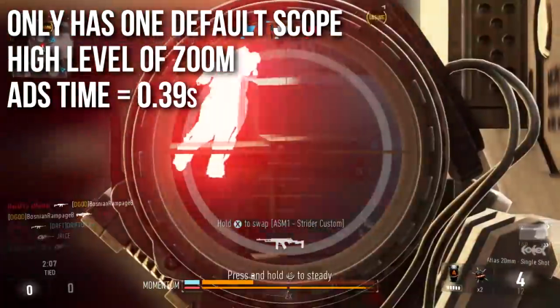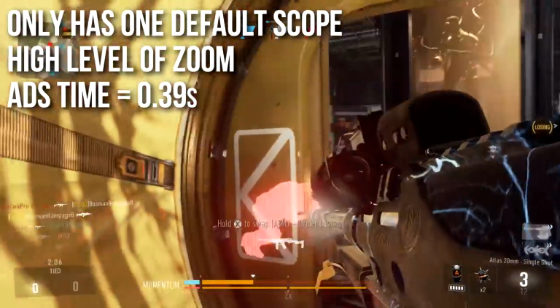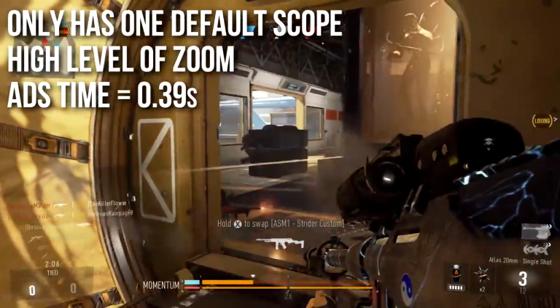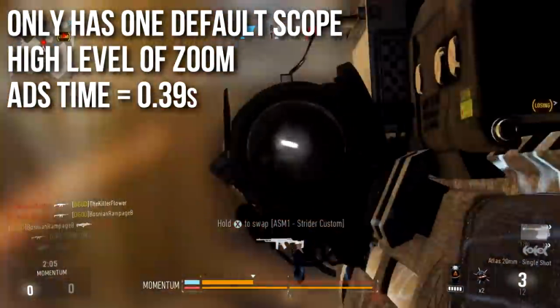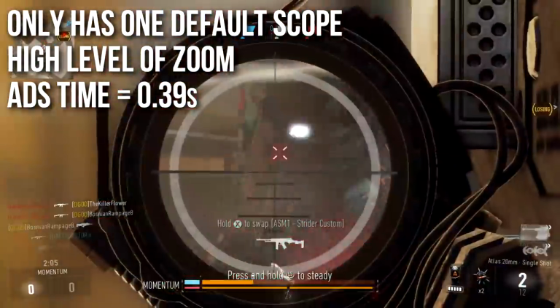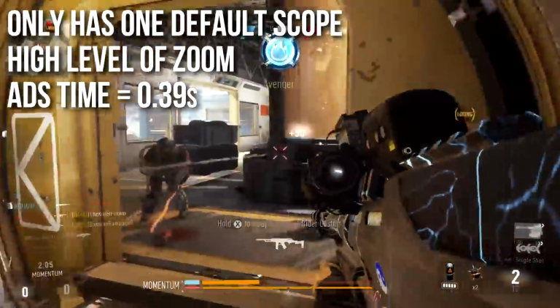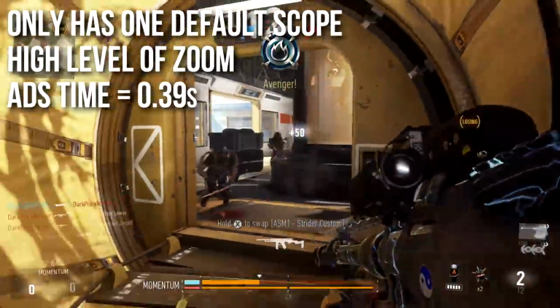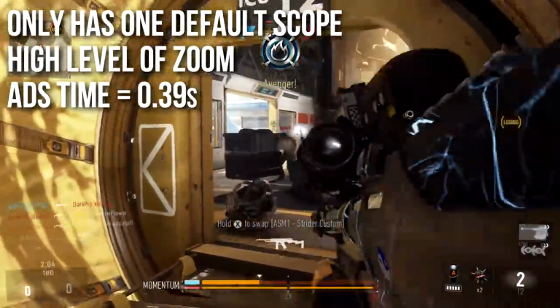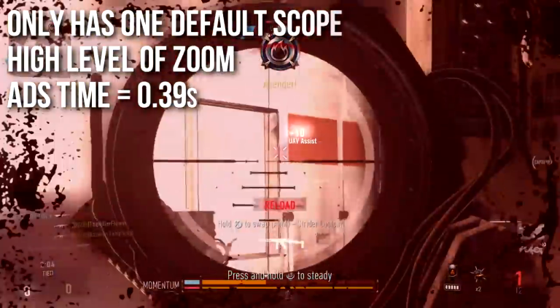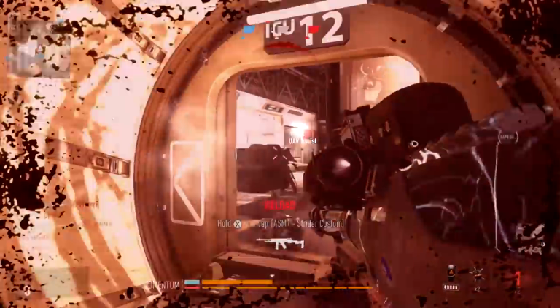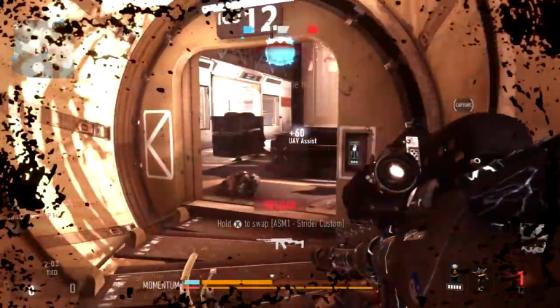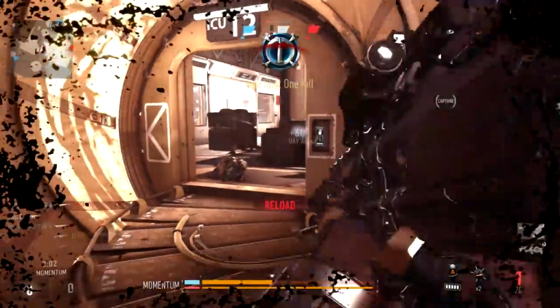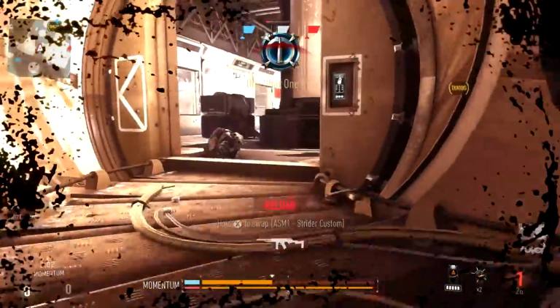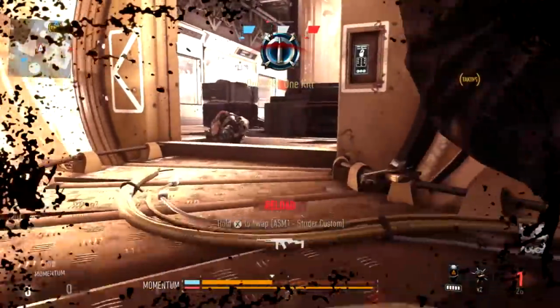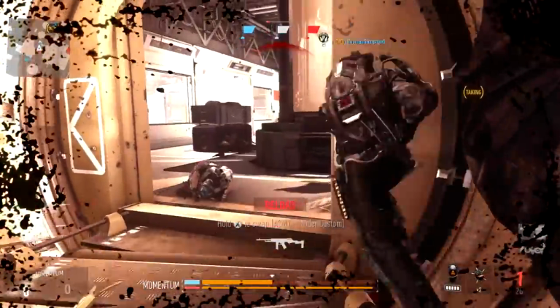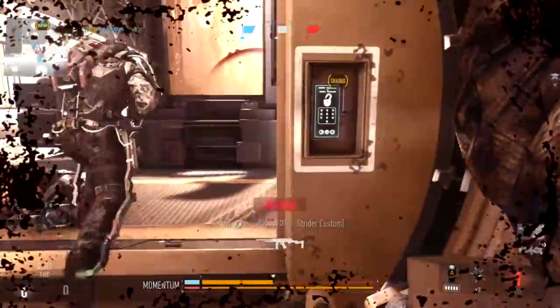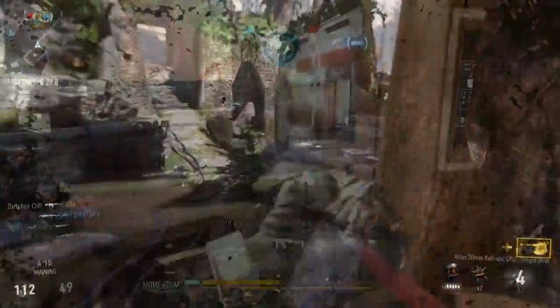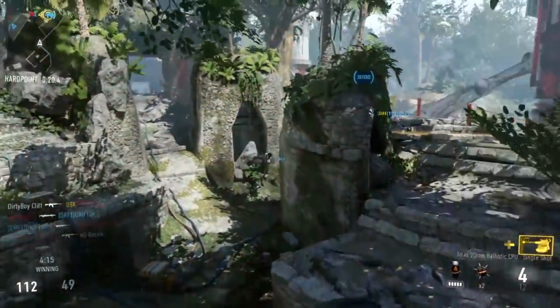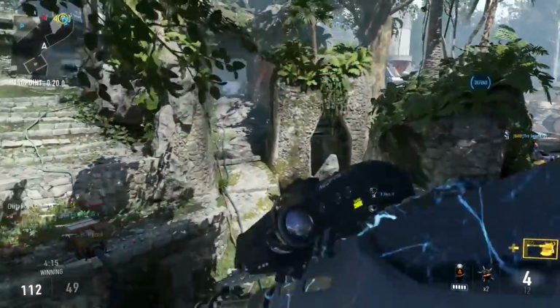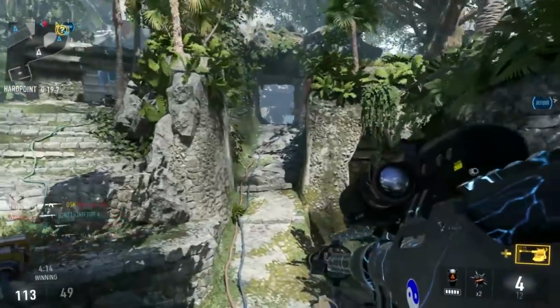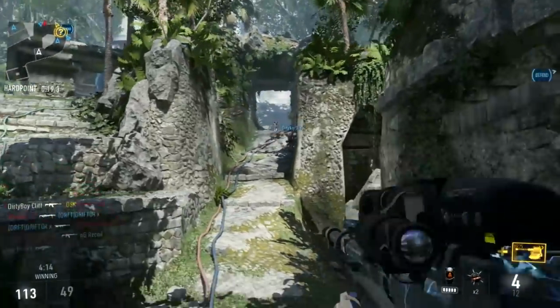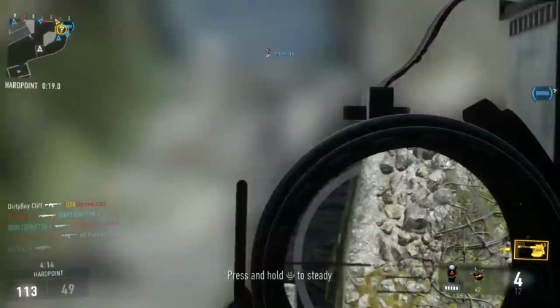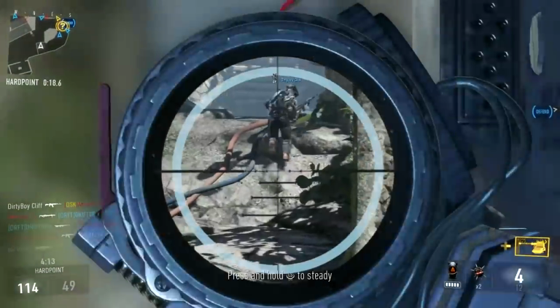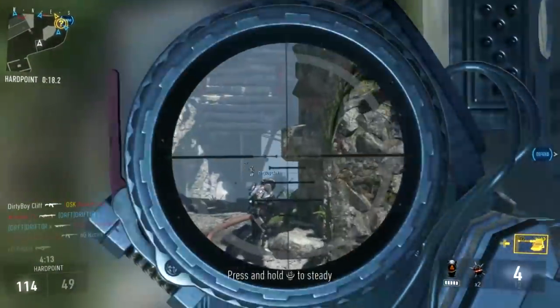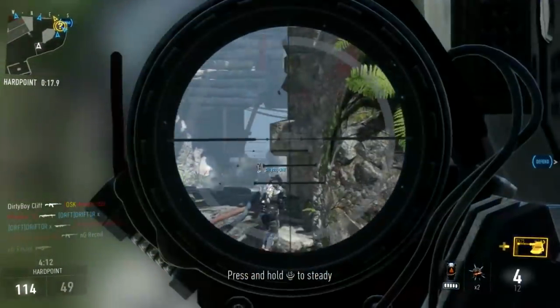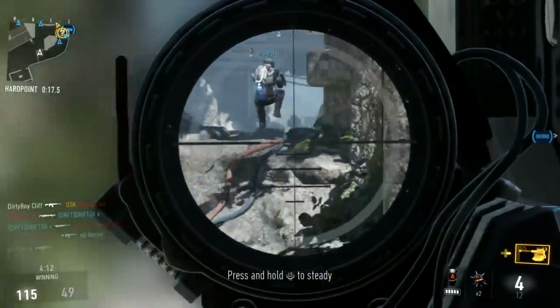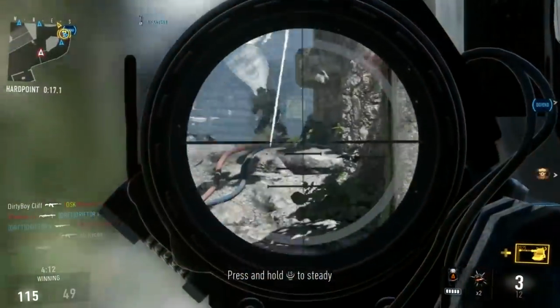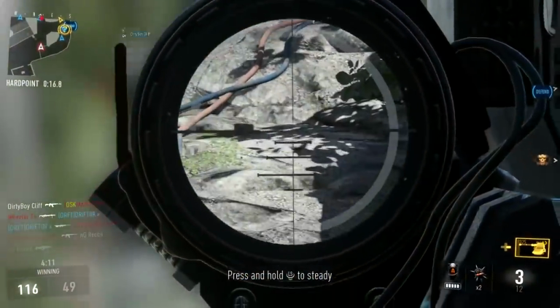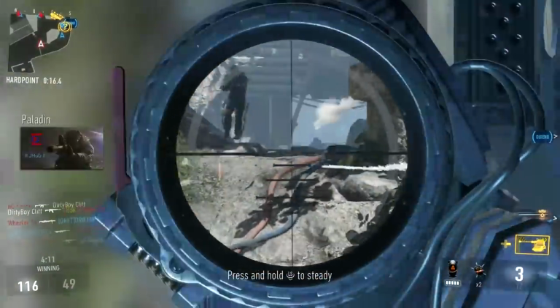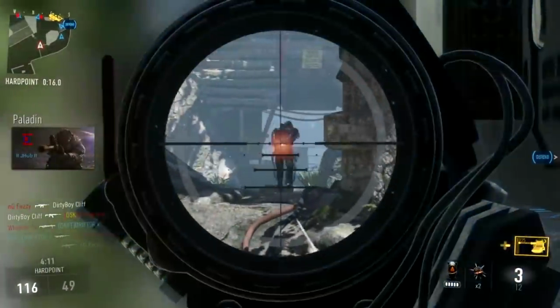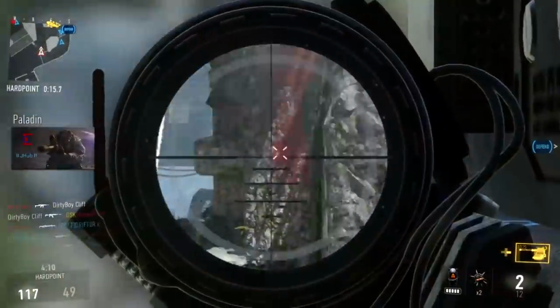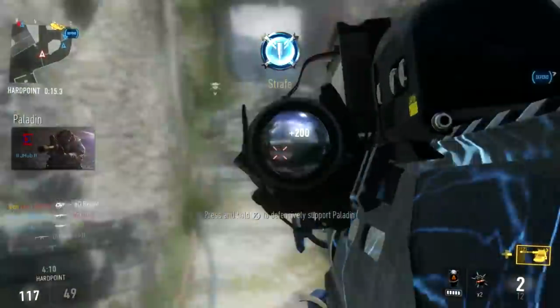The aim down sights time is 0.39 seconds, which is the same as the default Mors, so it has essentially the same quick scoping potential — with the exception that you can't change the scope, so you zoom in crazy far.